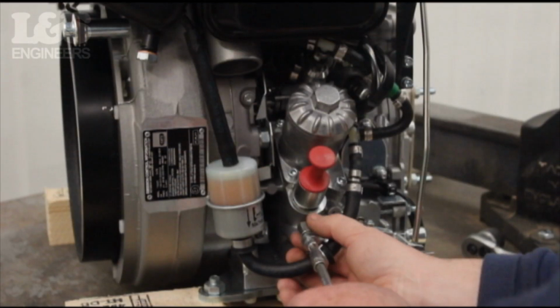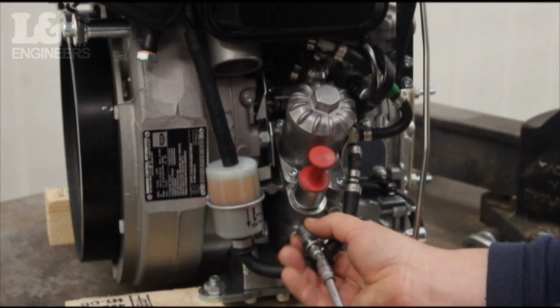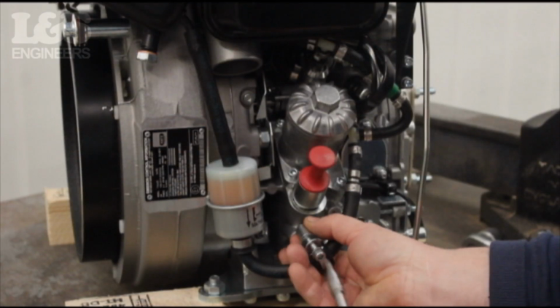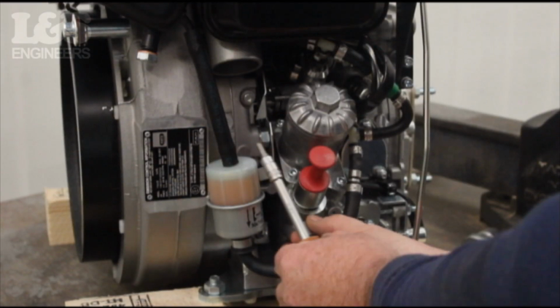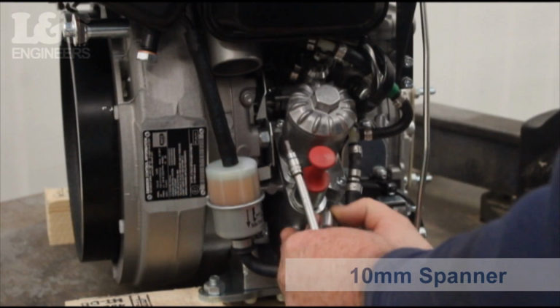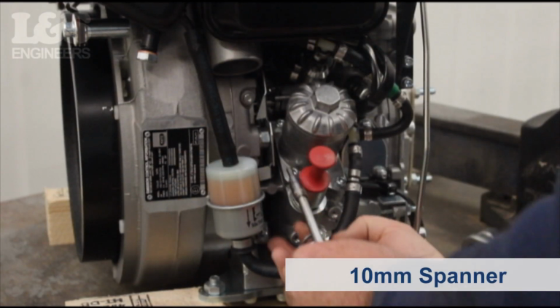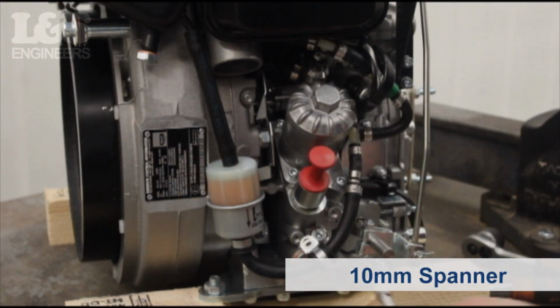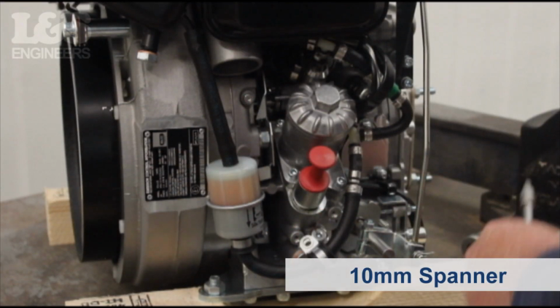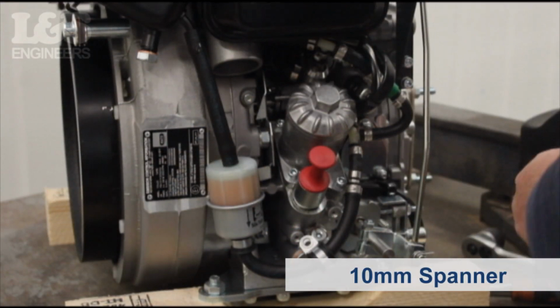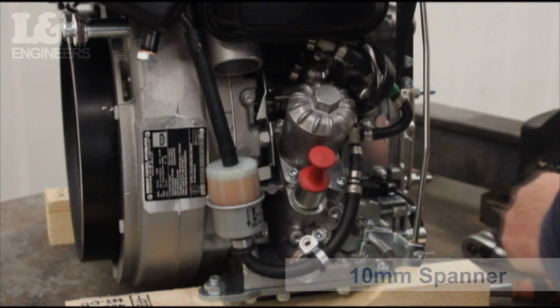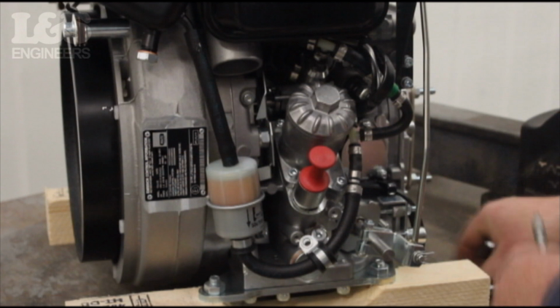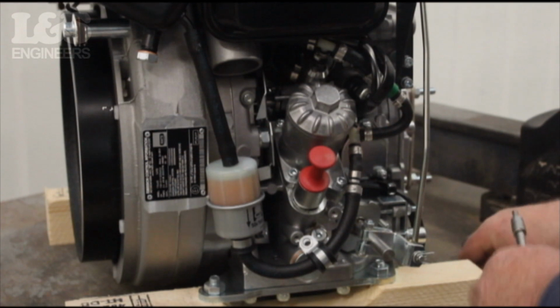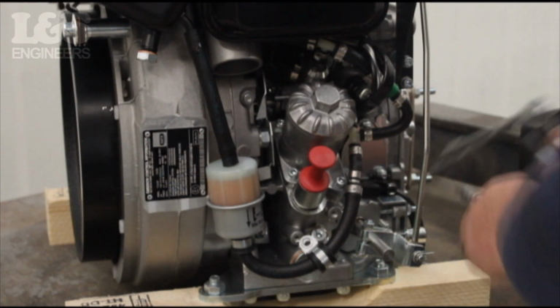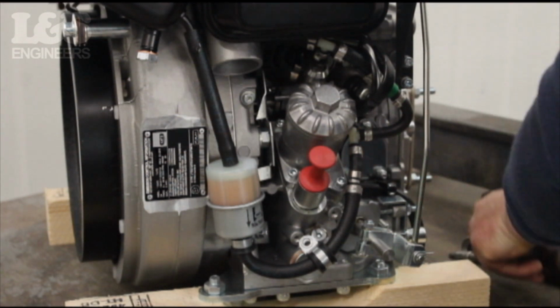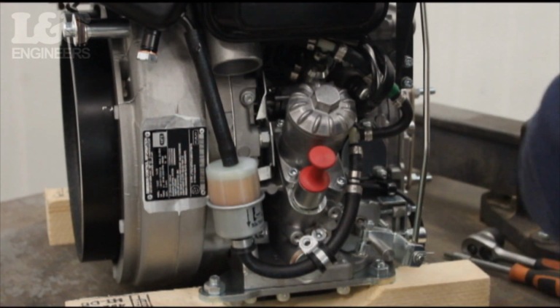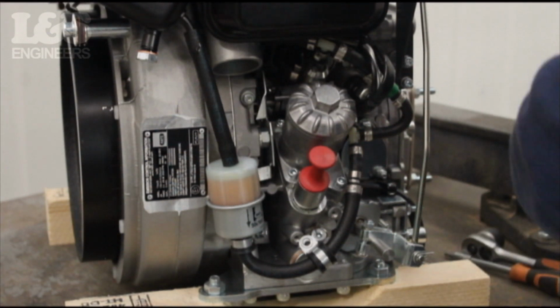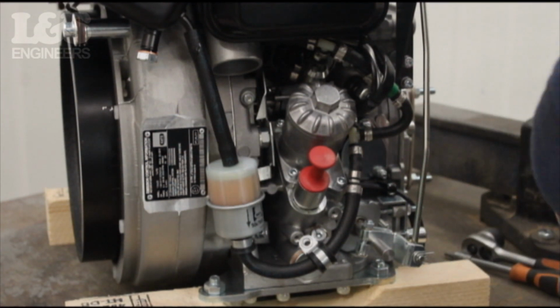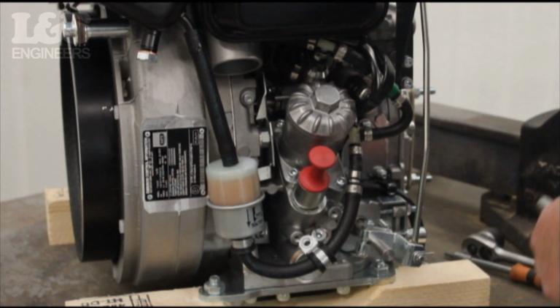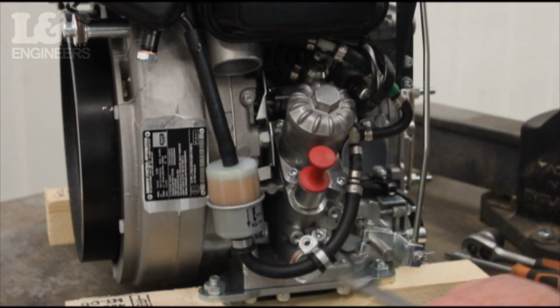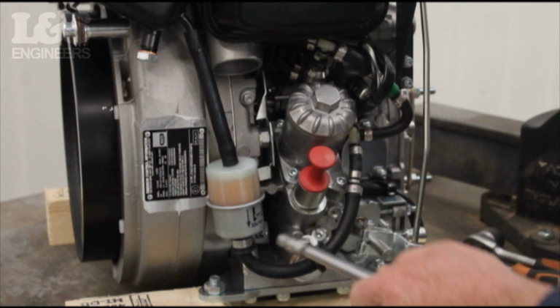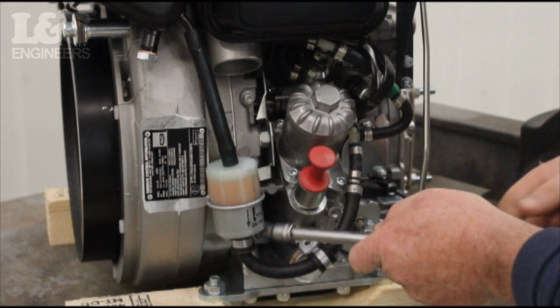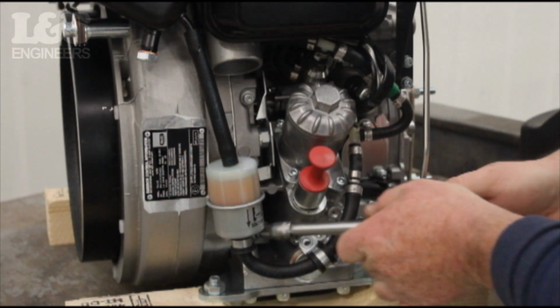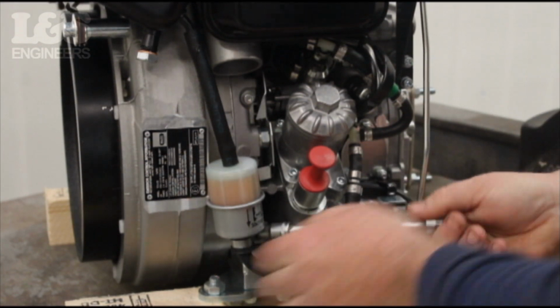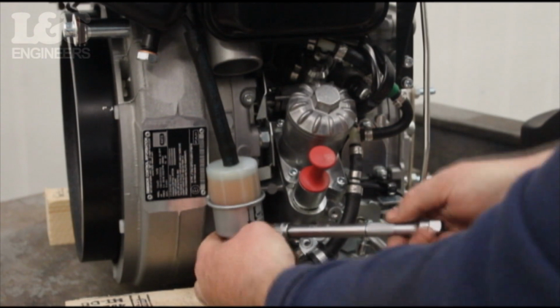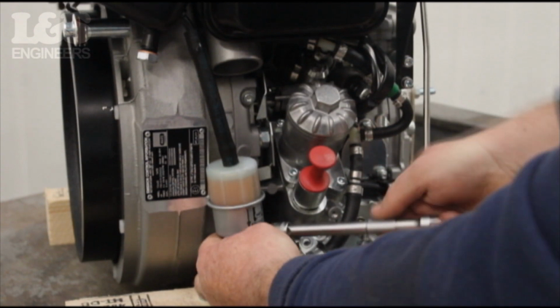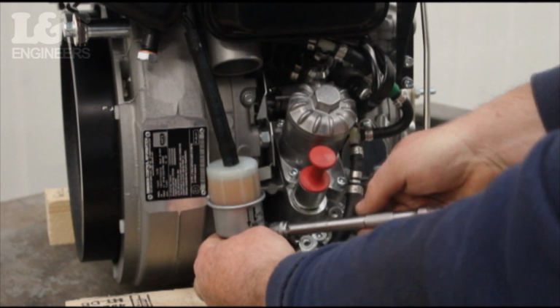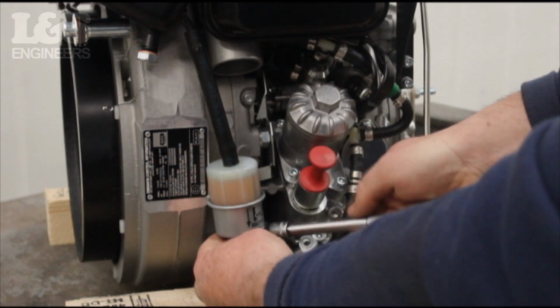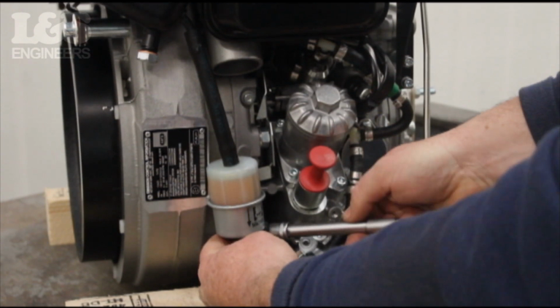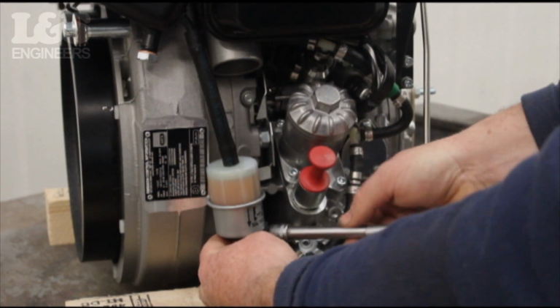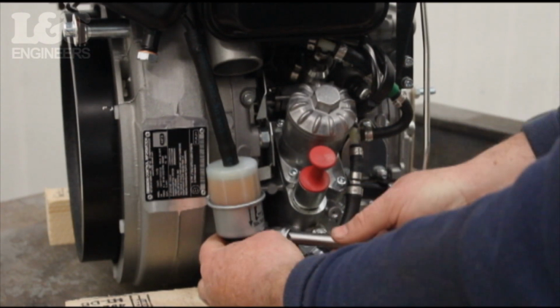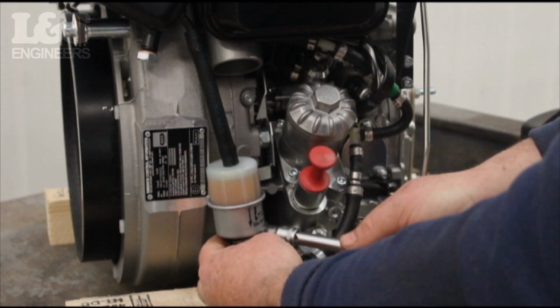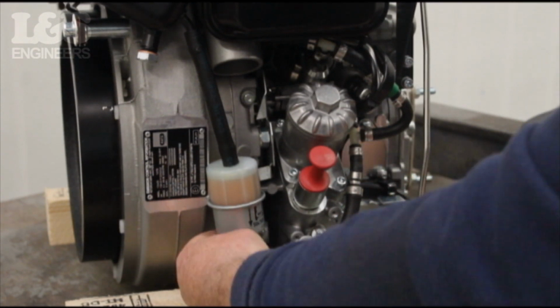Loosen the first bracket using a 10mm hex socket spanner, placing the flat washer and nut in a safe place. Then loosen the second bracket using a 10mm hex socket spanner, removing the screw, nut and washer.